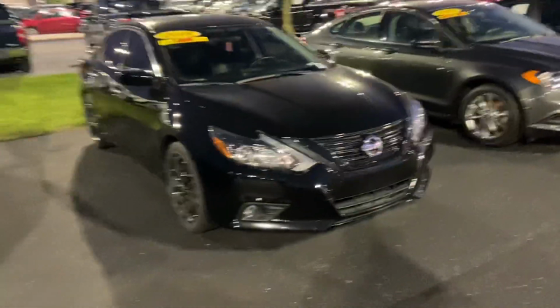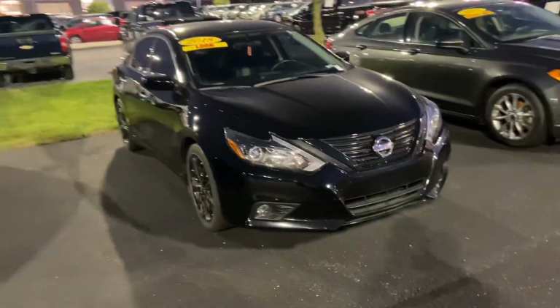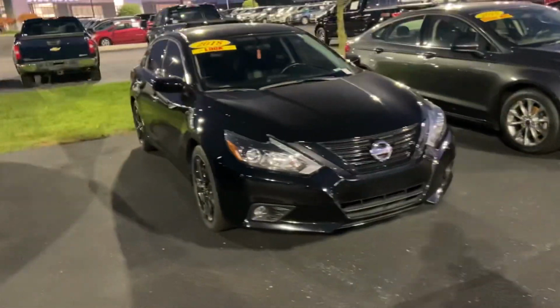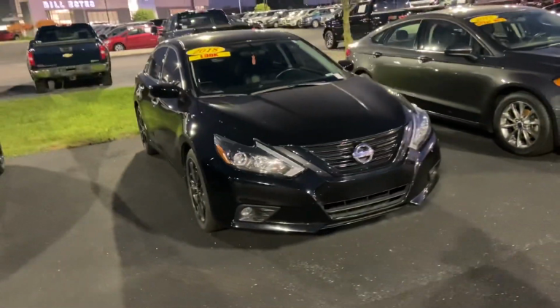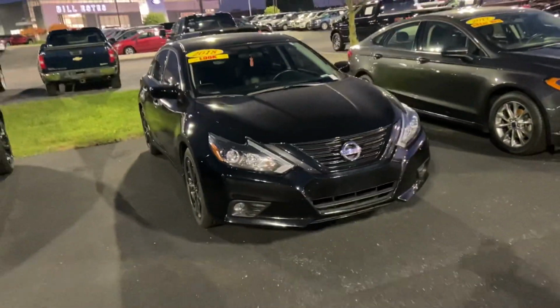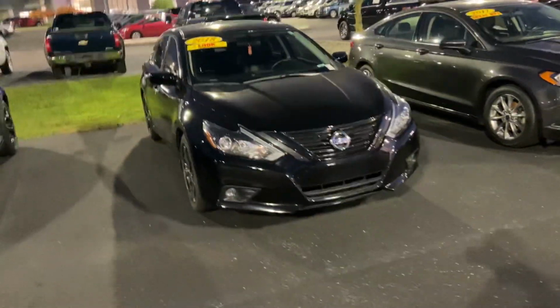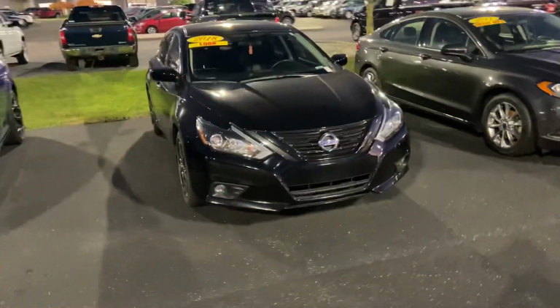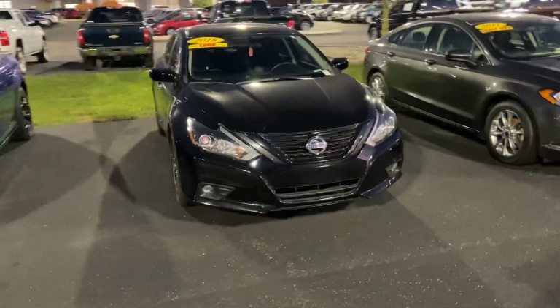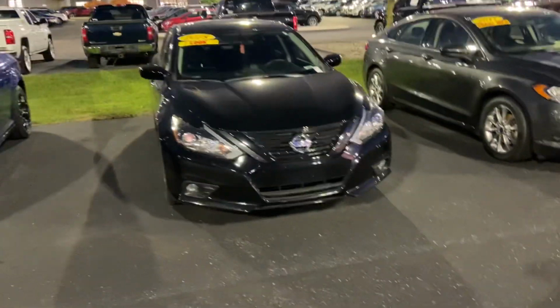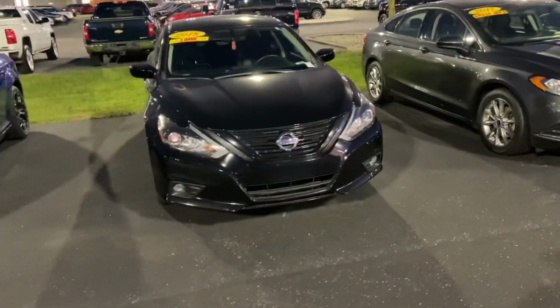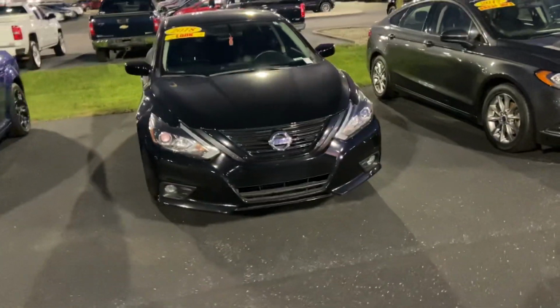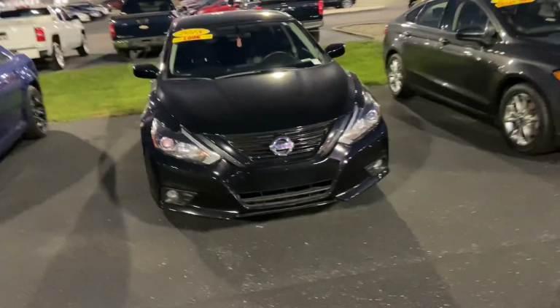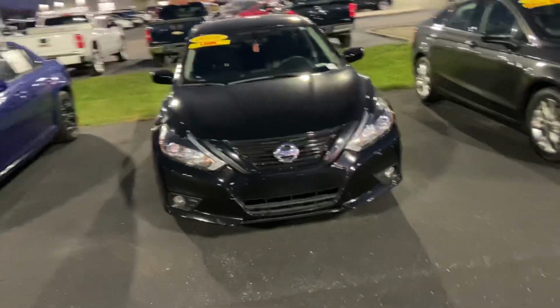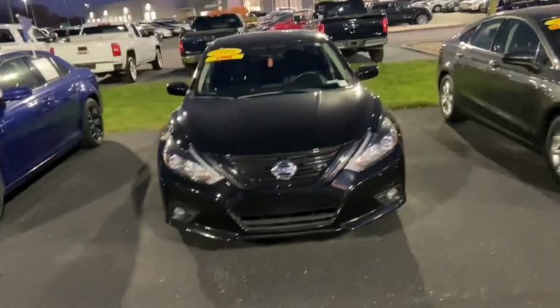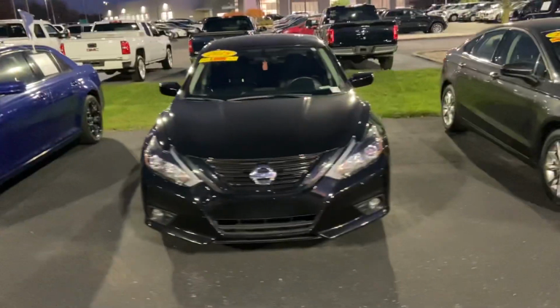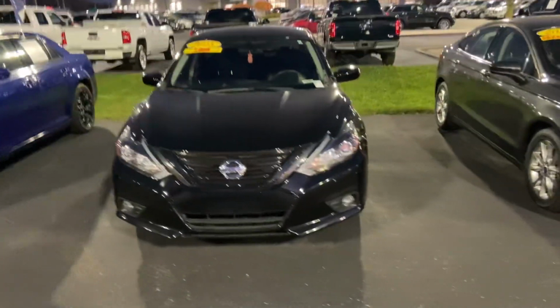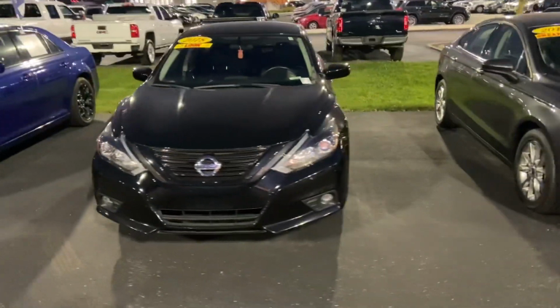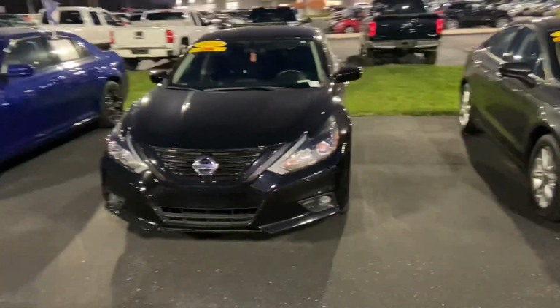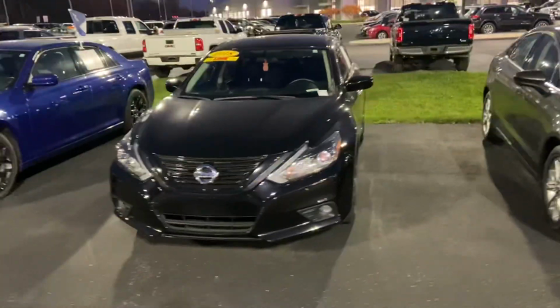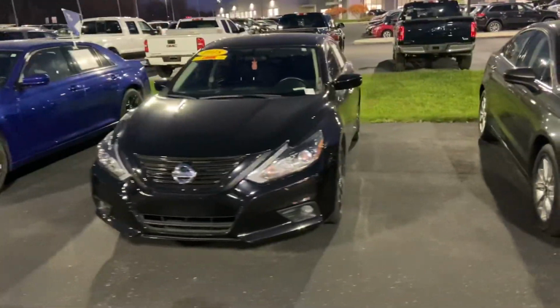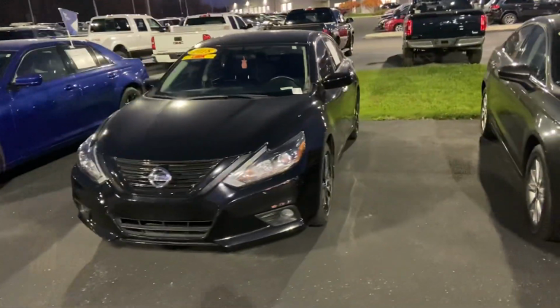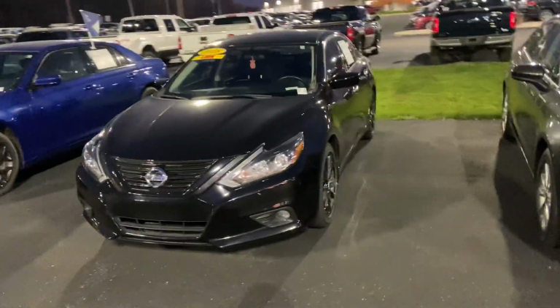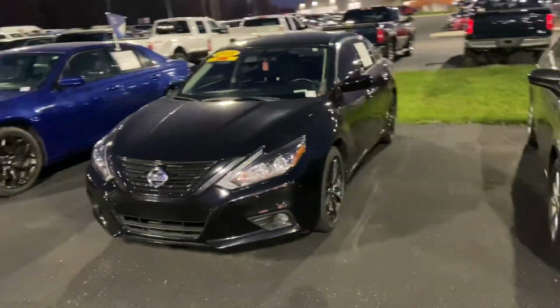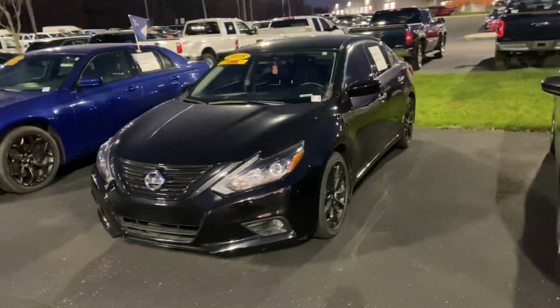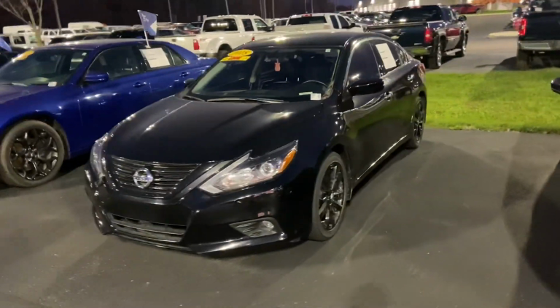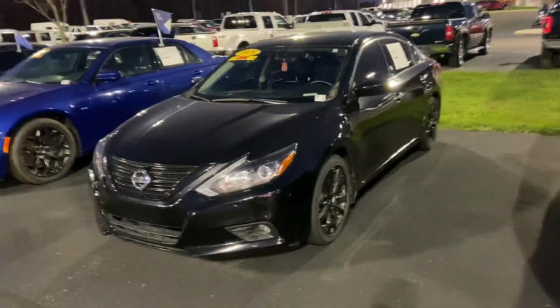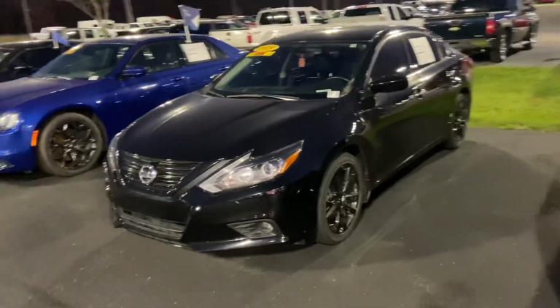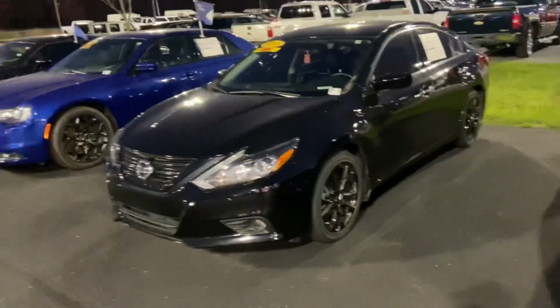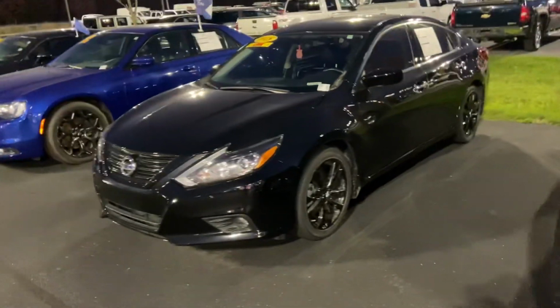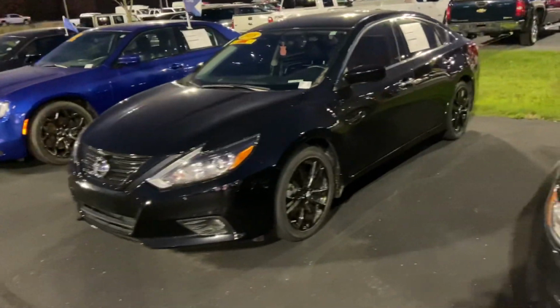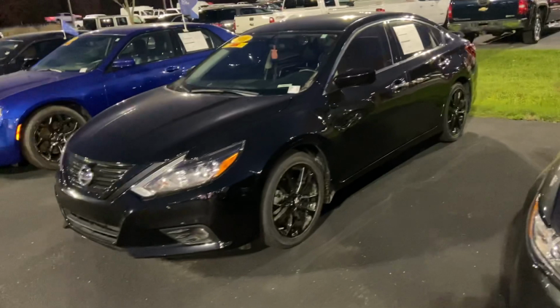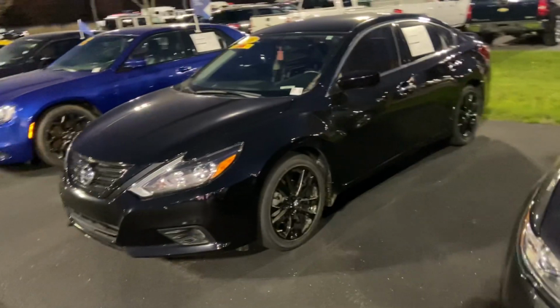This is your 2018 Nissan Altima. My name is Steve Angle at Bill Estes Ford, 317-852-2231.